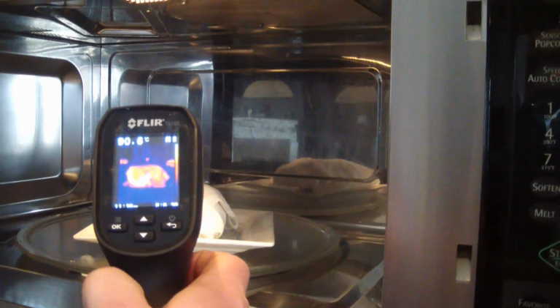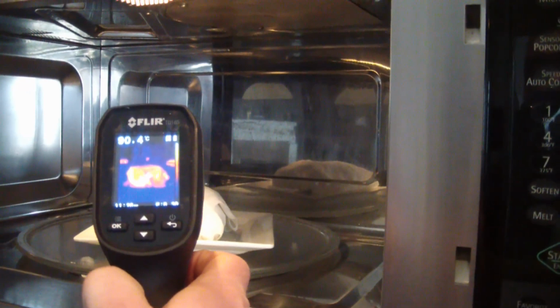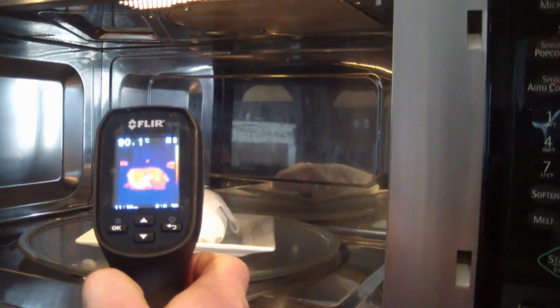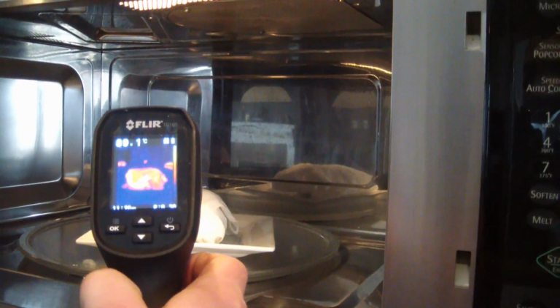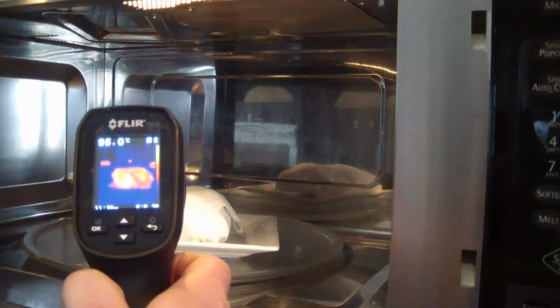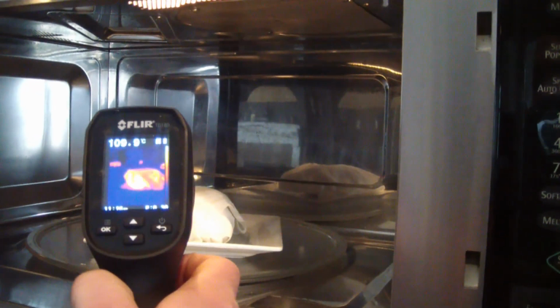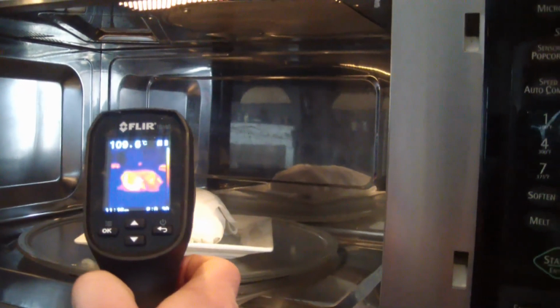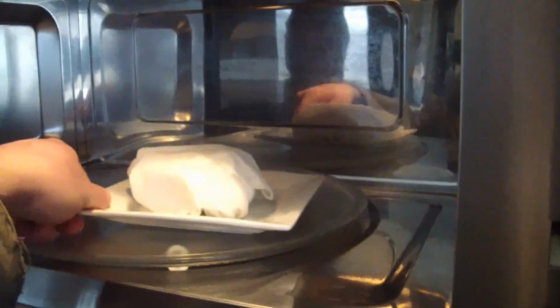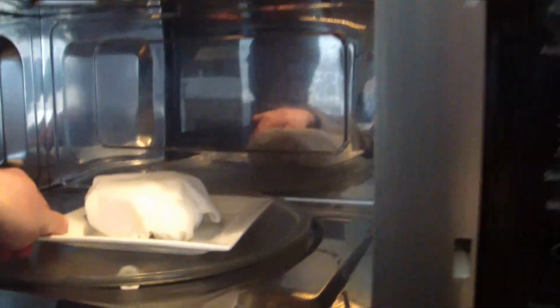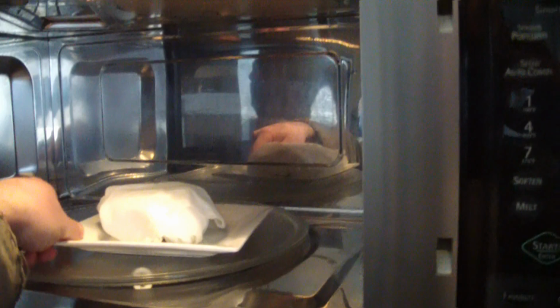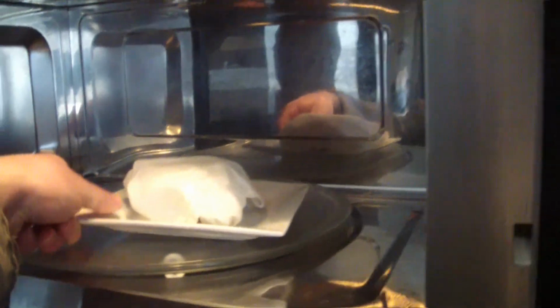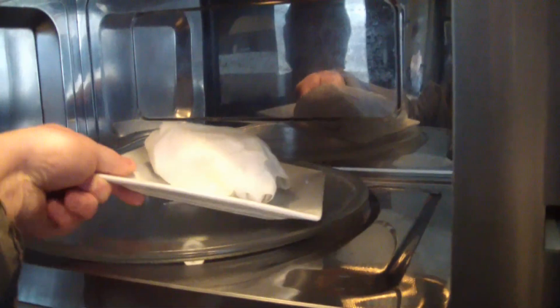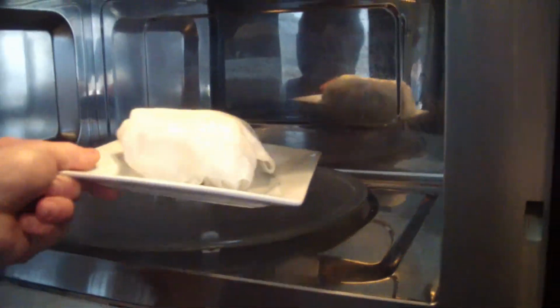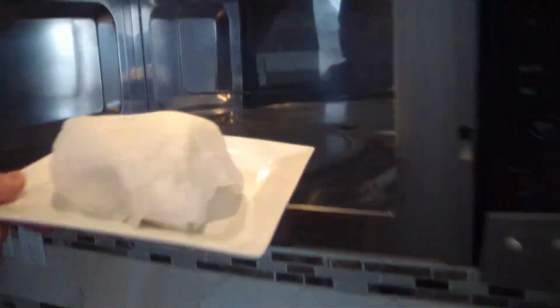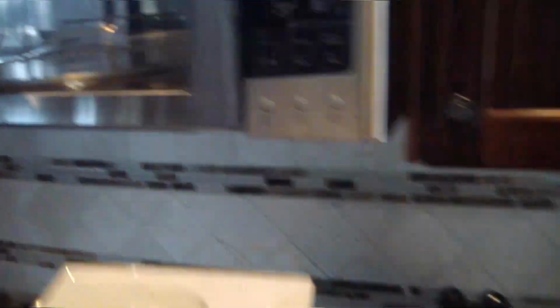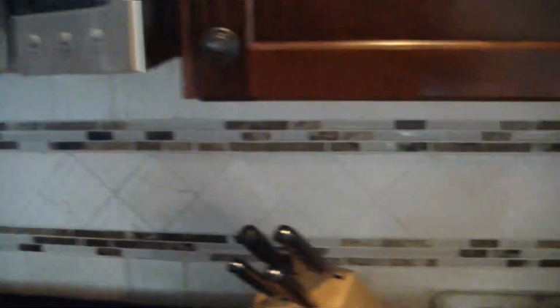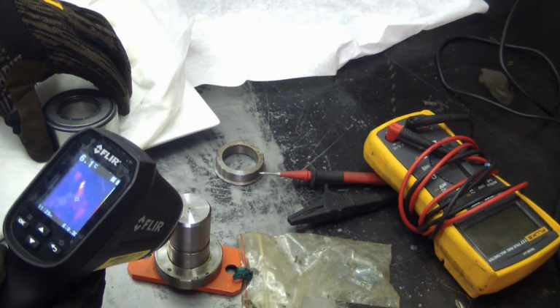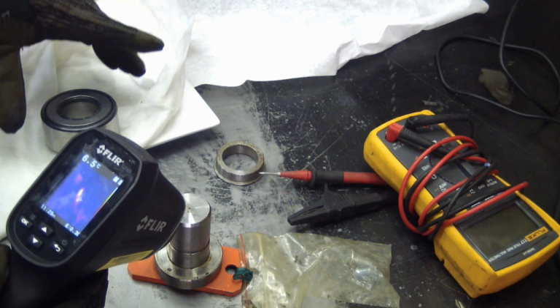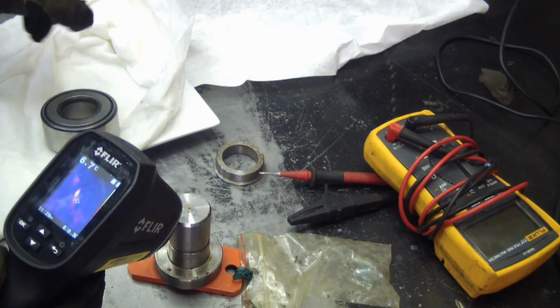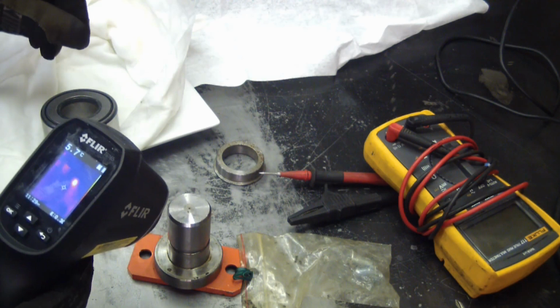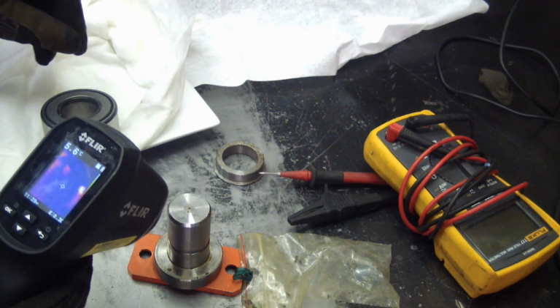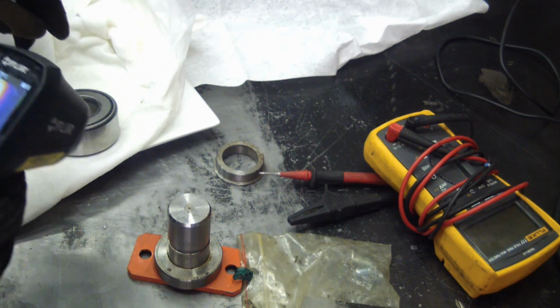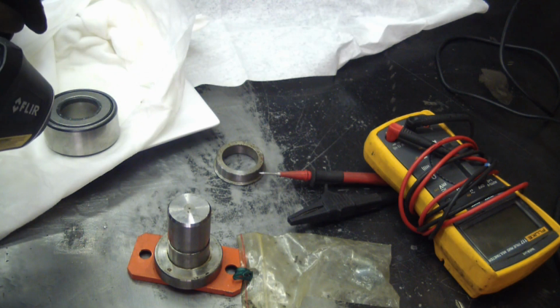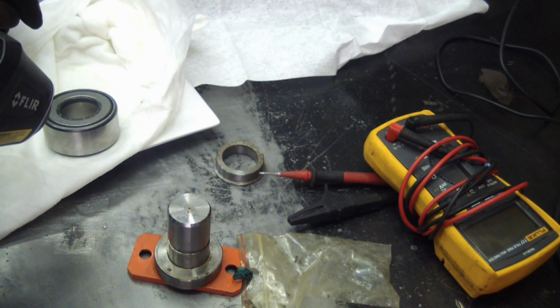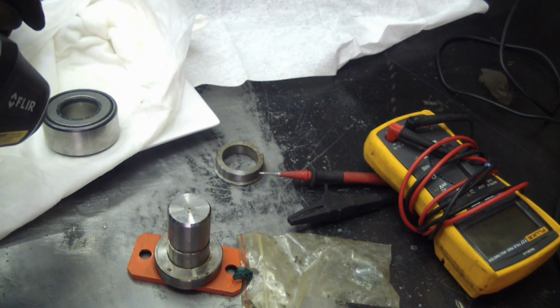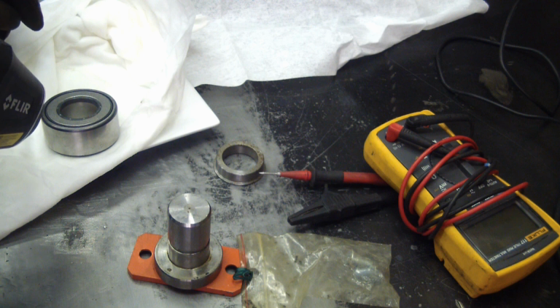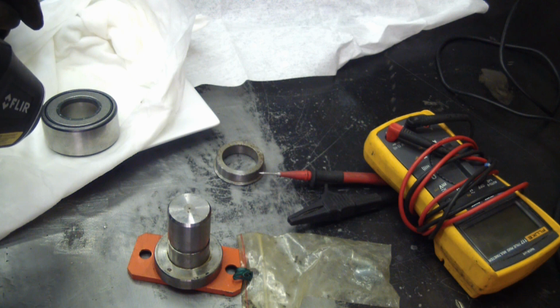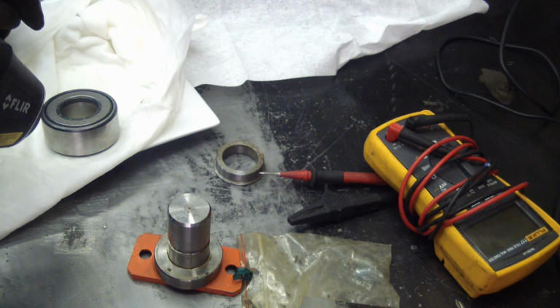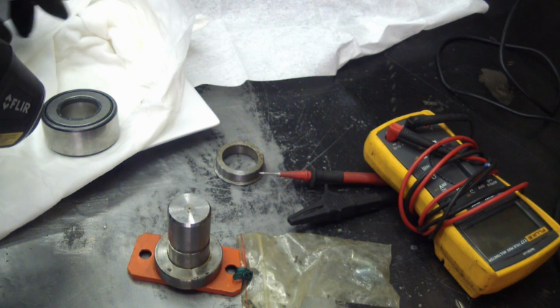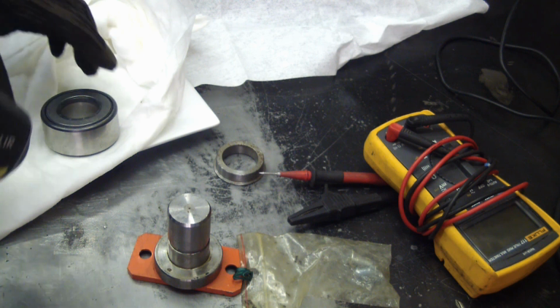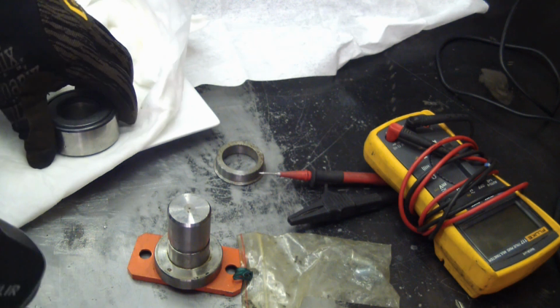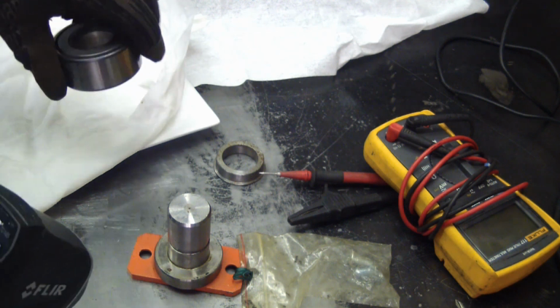There we go — 90 degrees C. One baked Alaska bearing. Let's check this out. That's 90 degrees C.